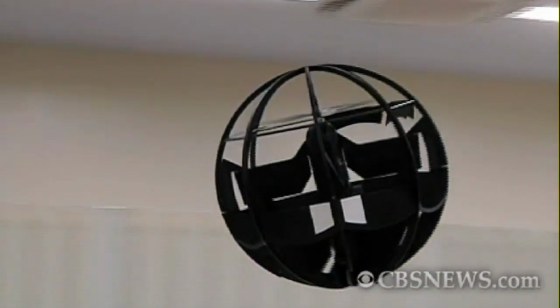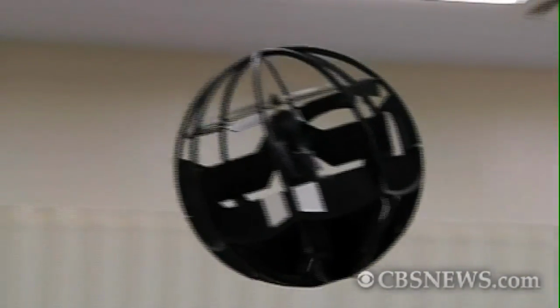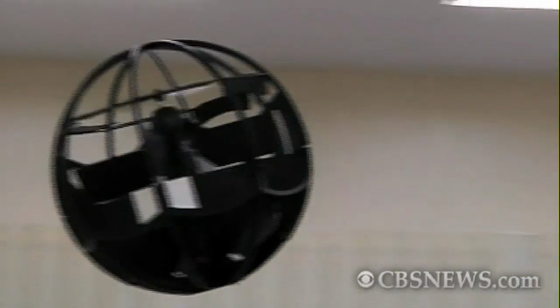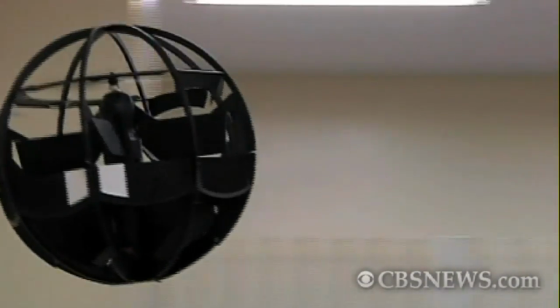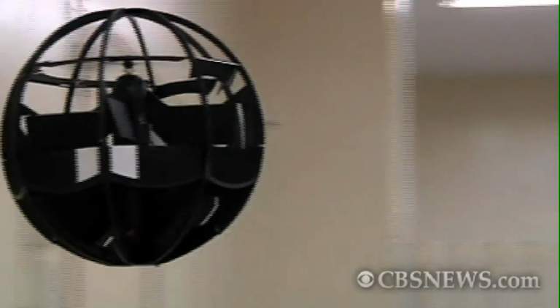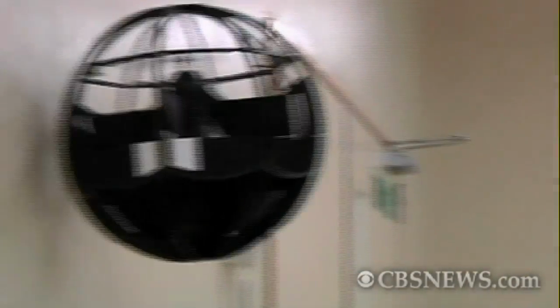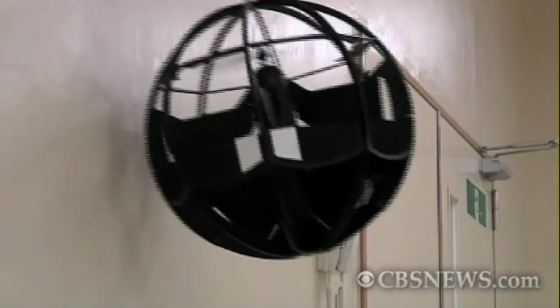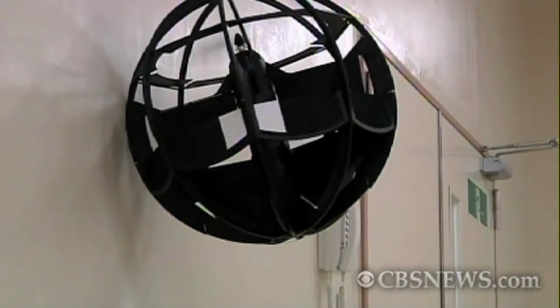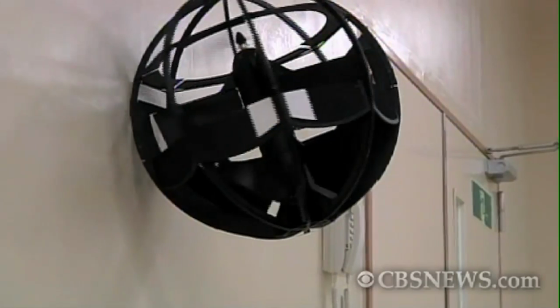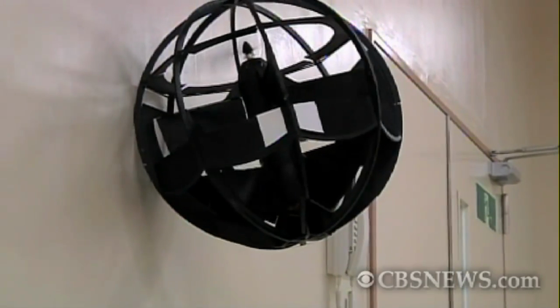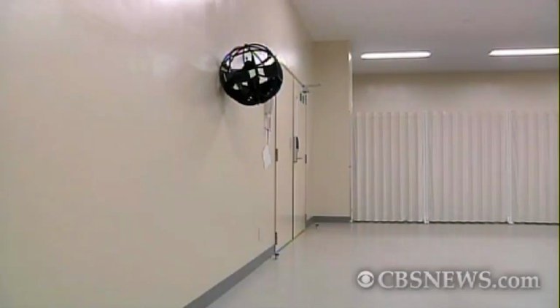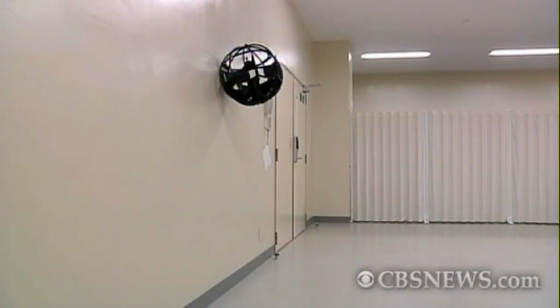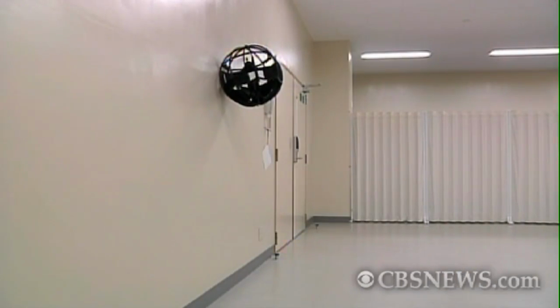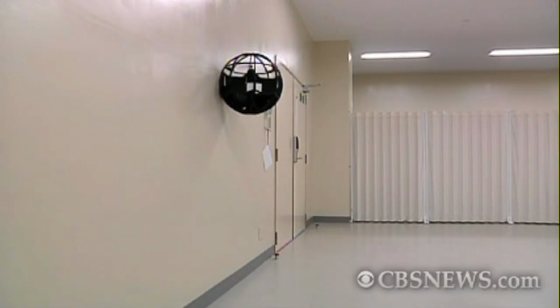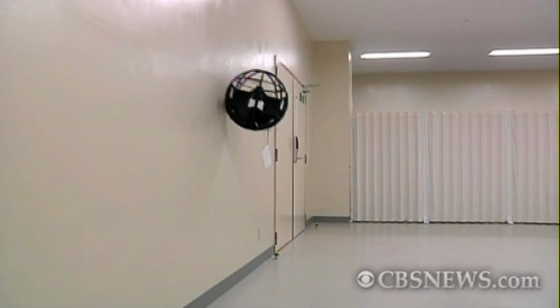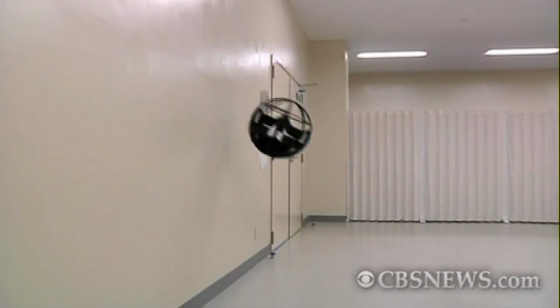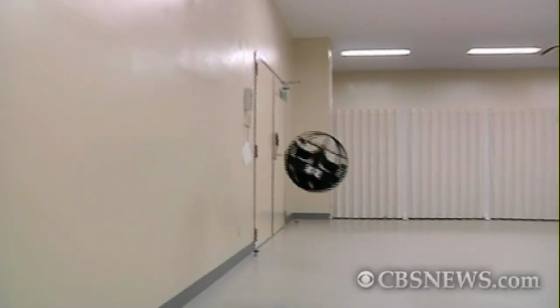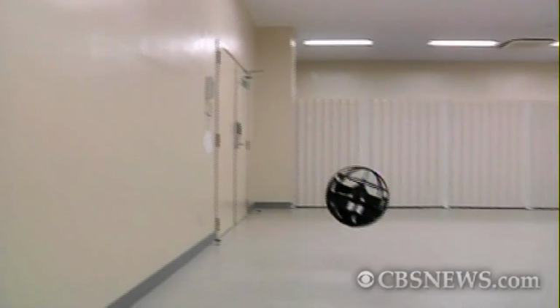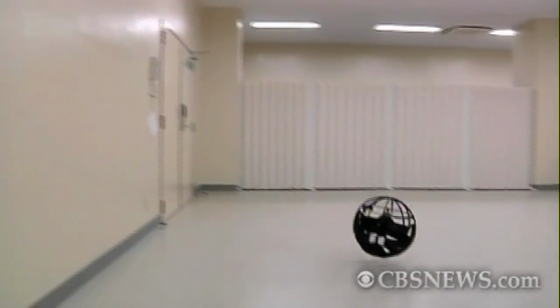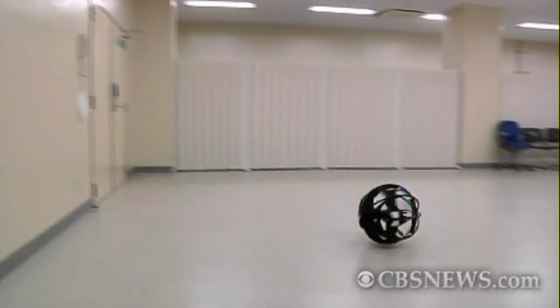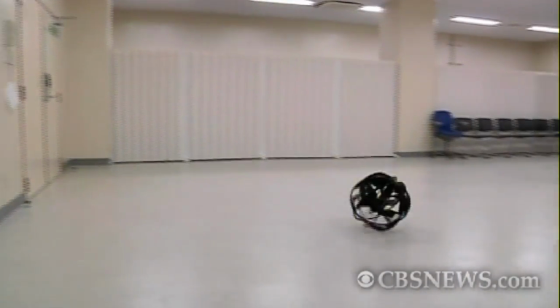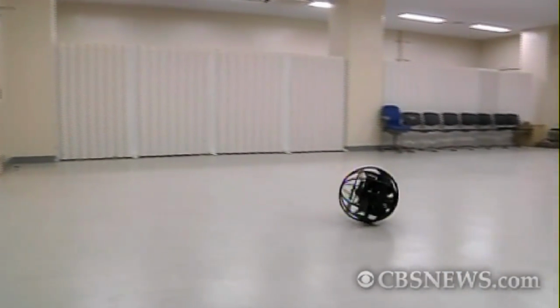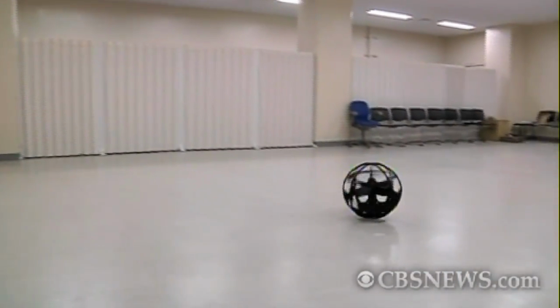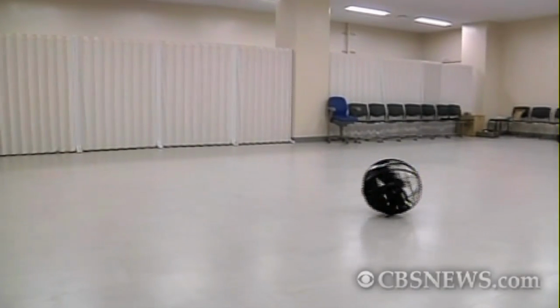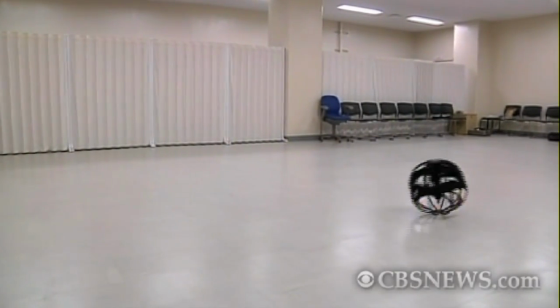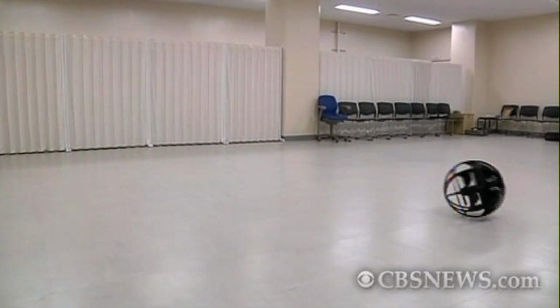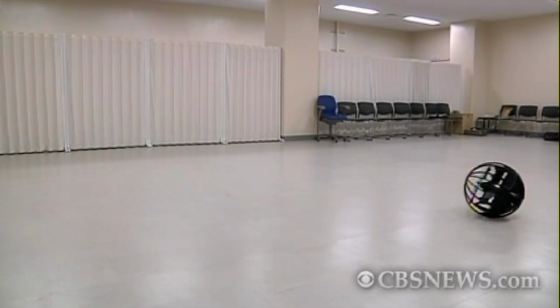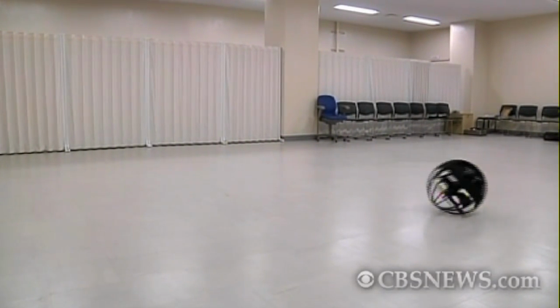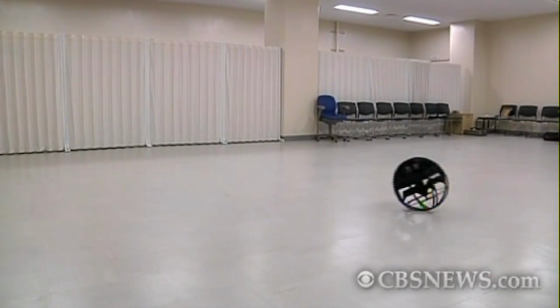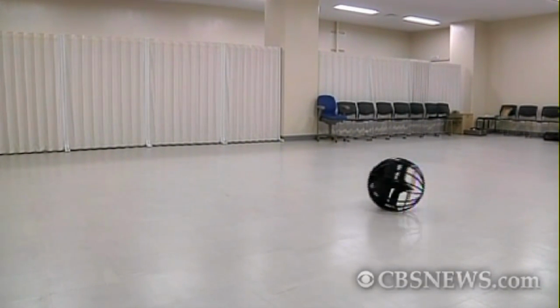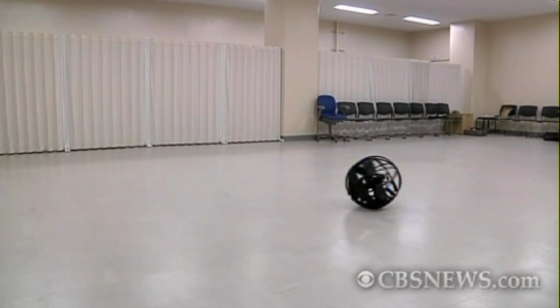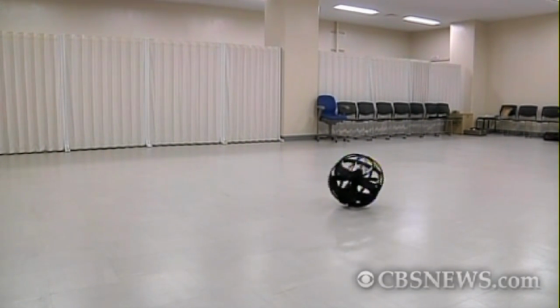The orb can also hover for up to 8 minutes and fly at a top speed of 37 miles per hour. When it lands, it can tumble on the ground, making it an unprecedented aircraft.